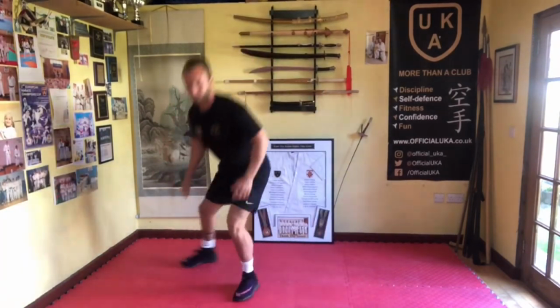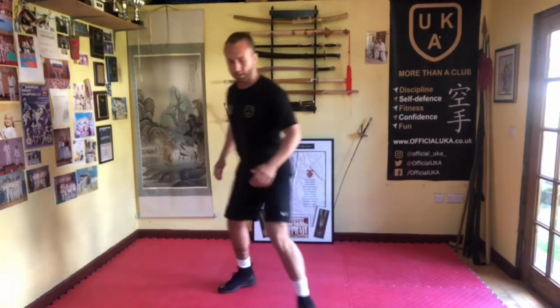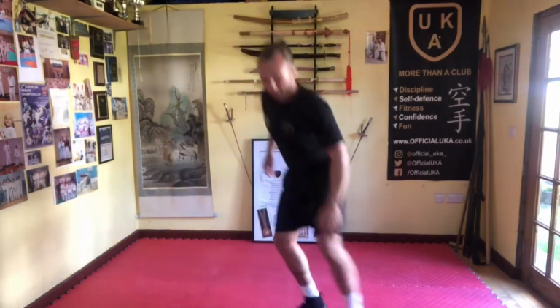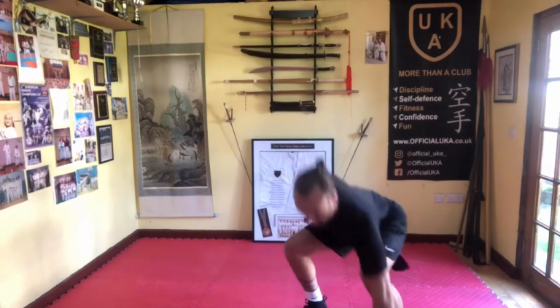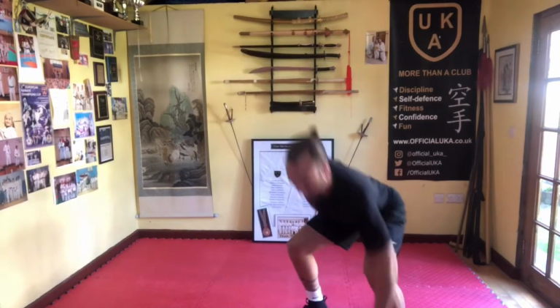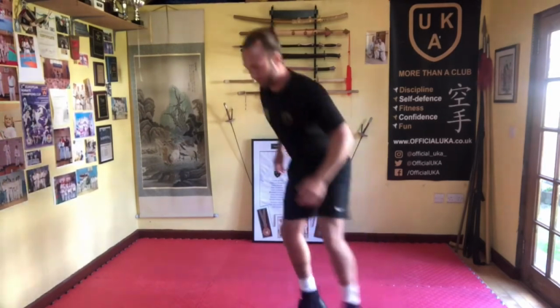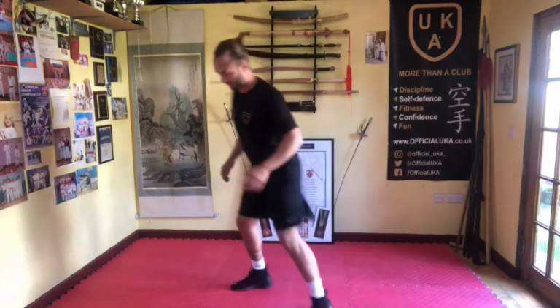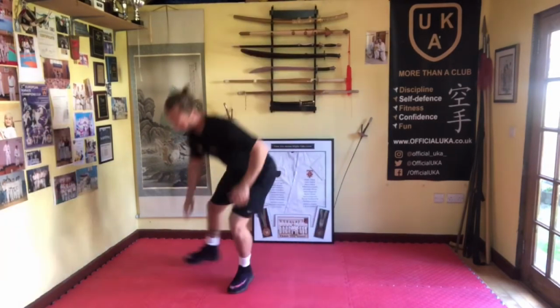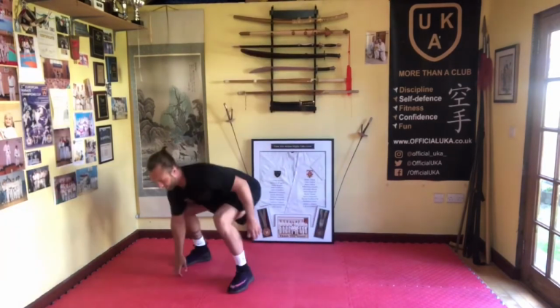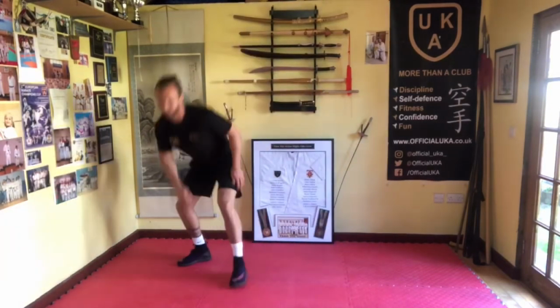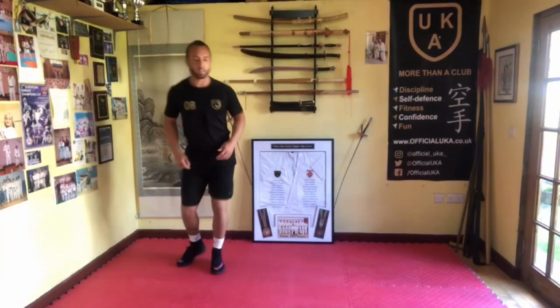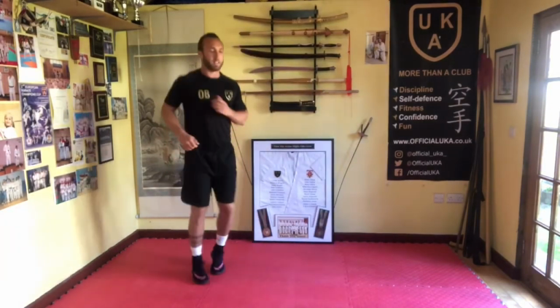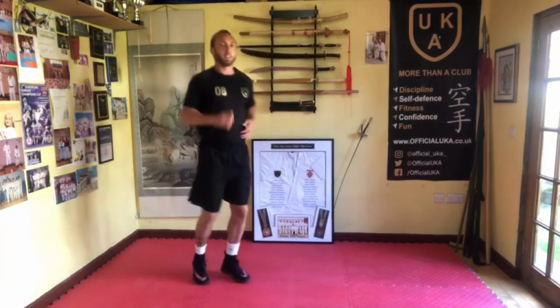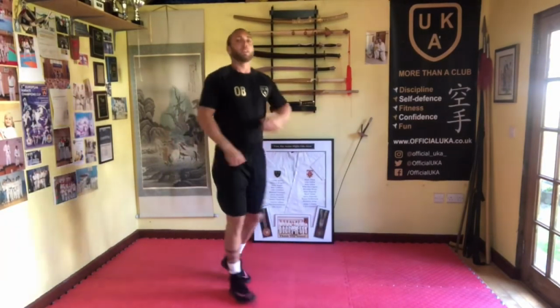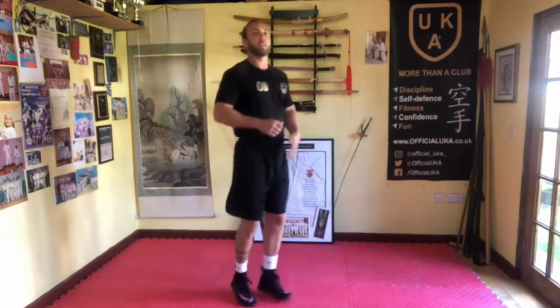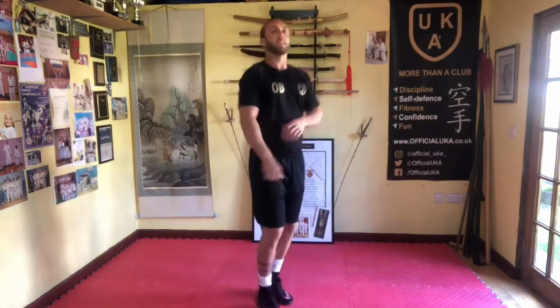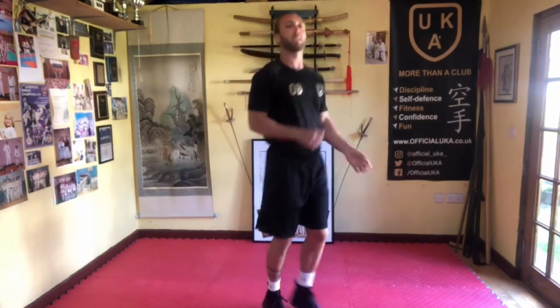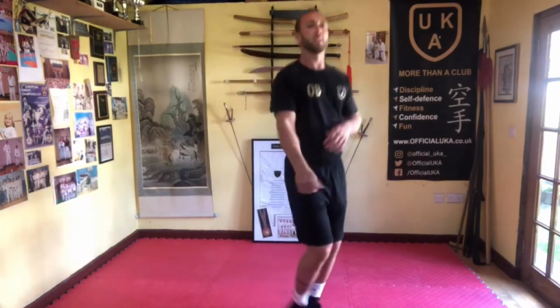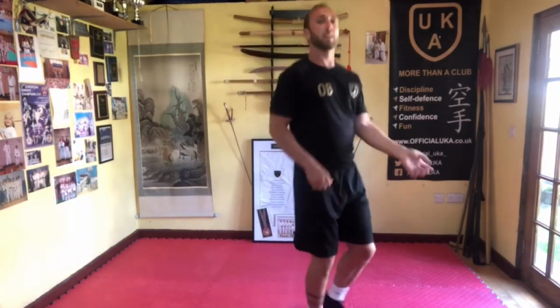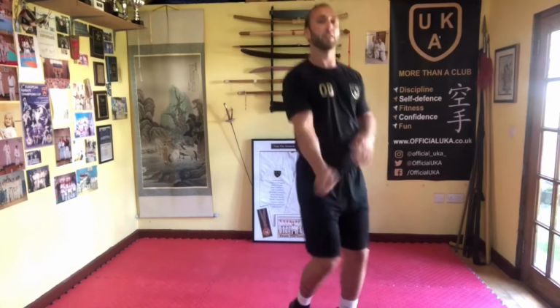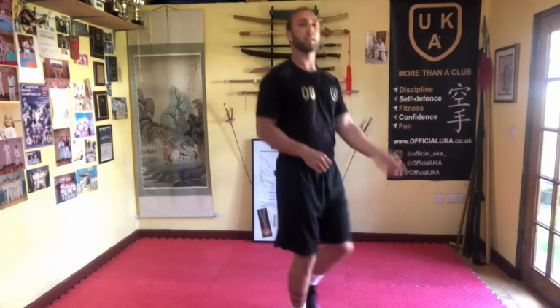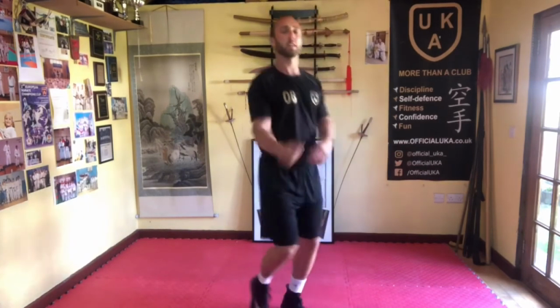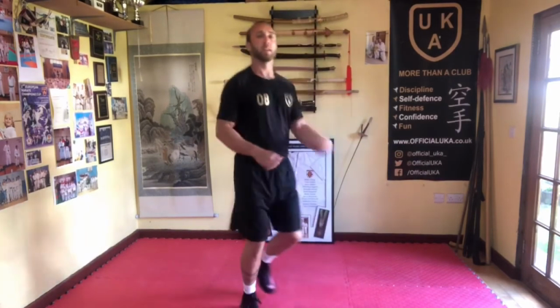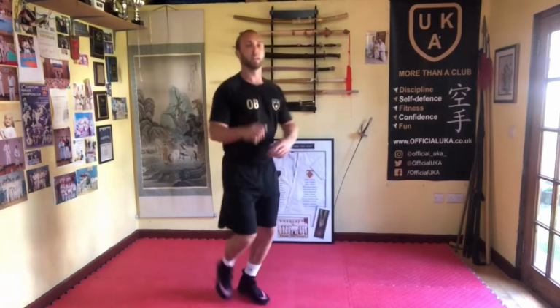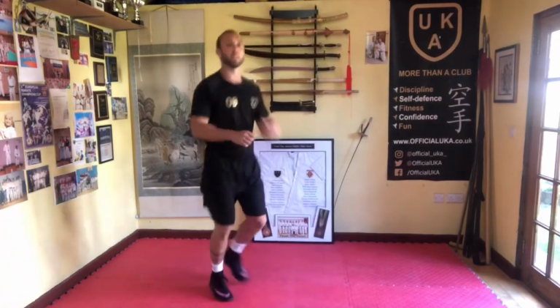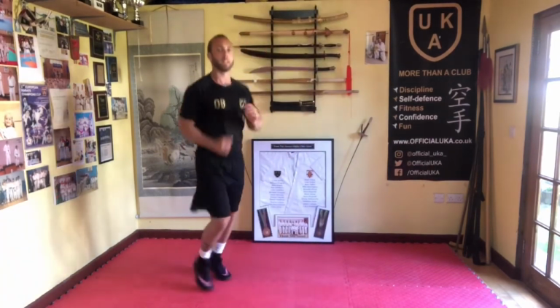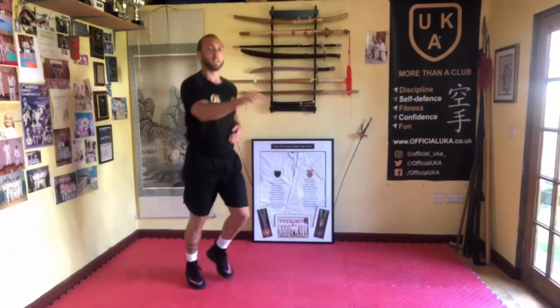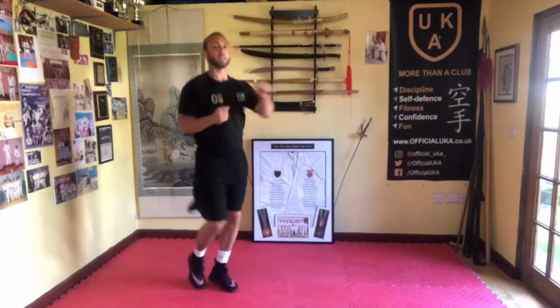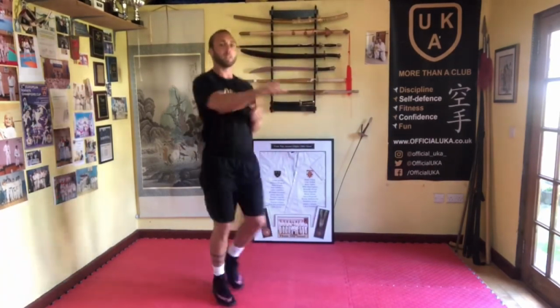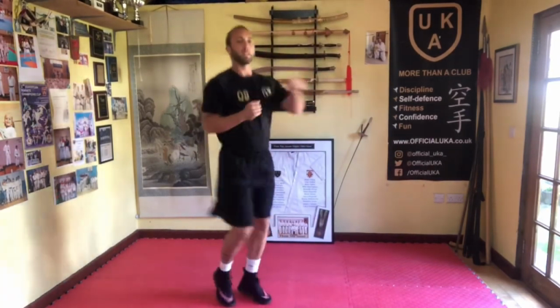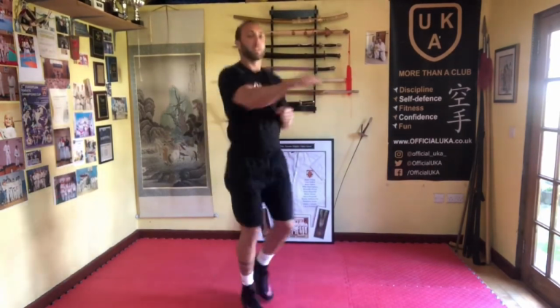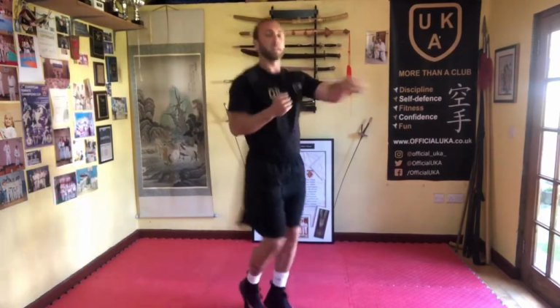And then we just come back to jogging forwards and backwards again, jogging forwards and backwards. Give the arms a little shake now, loosen the arms off. And then can we get the arms punching in front now a little bit as we're going? Nice and relaxed.